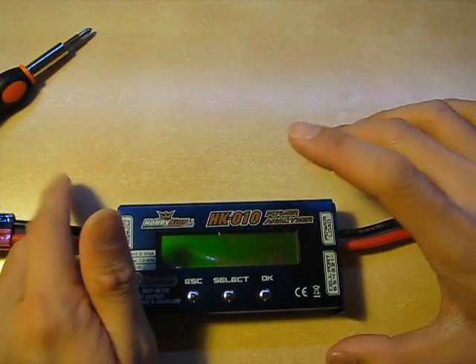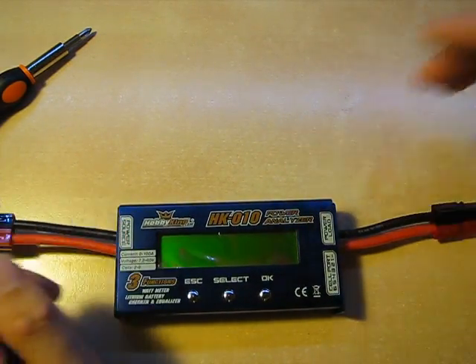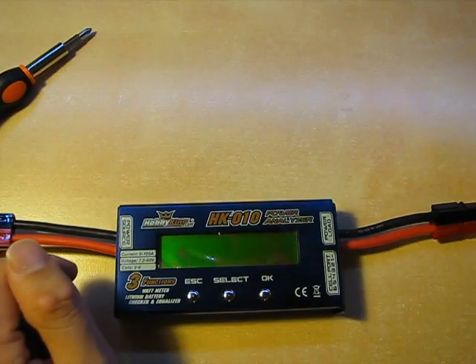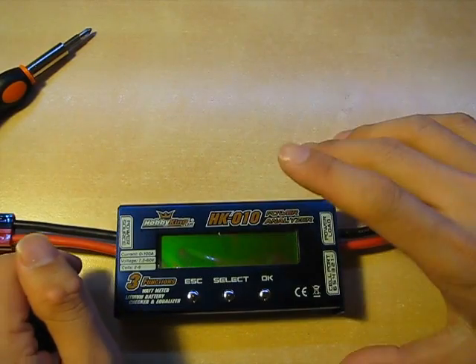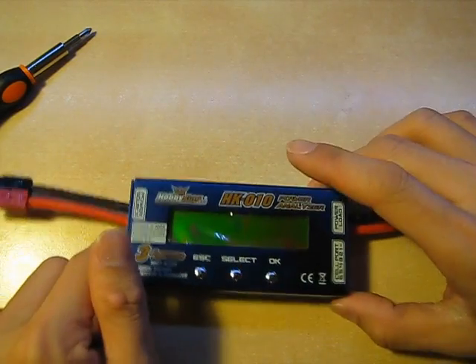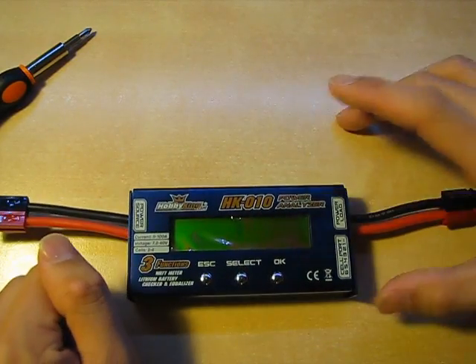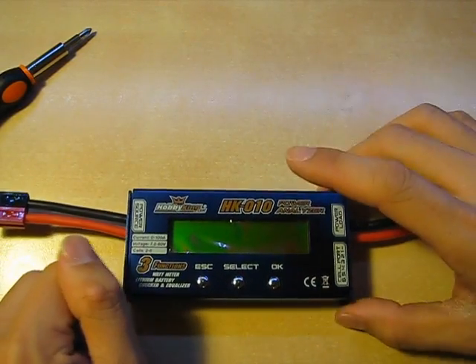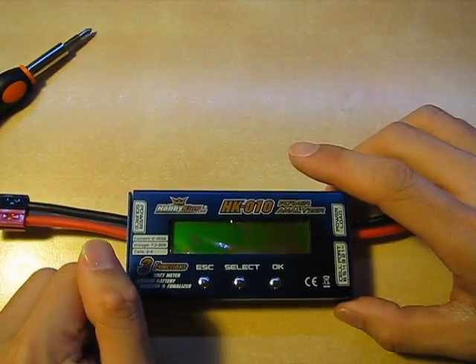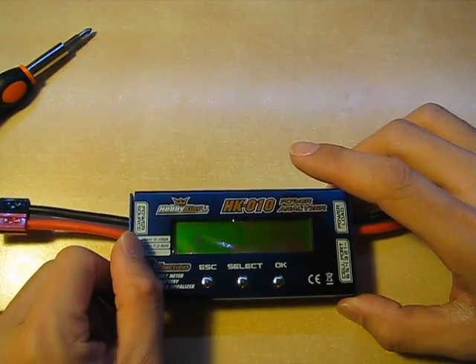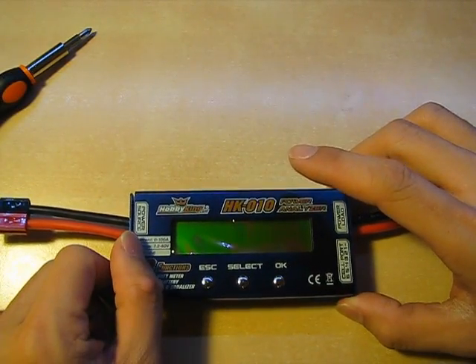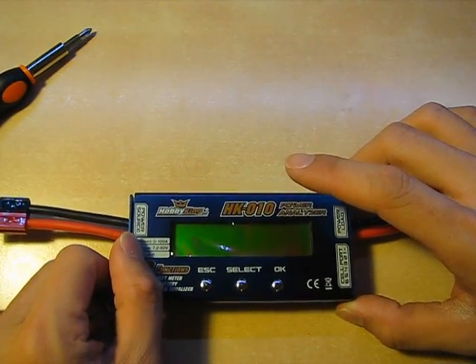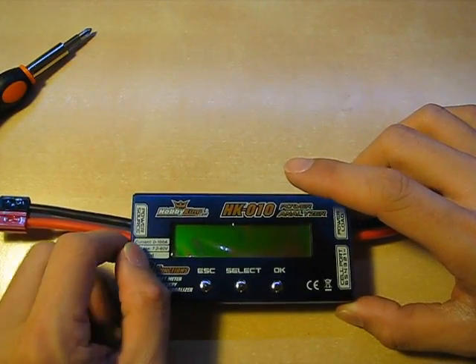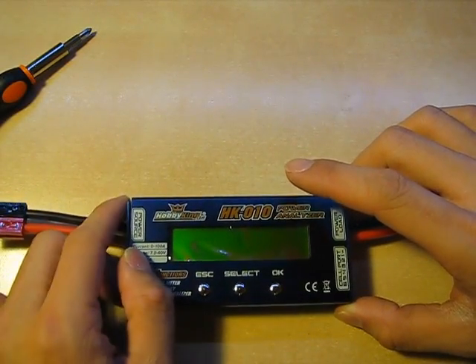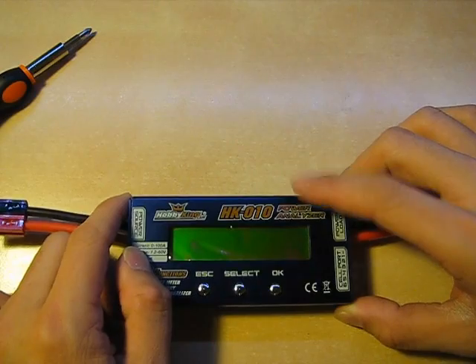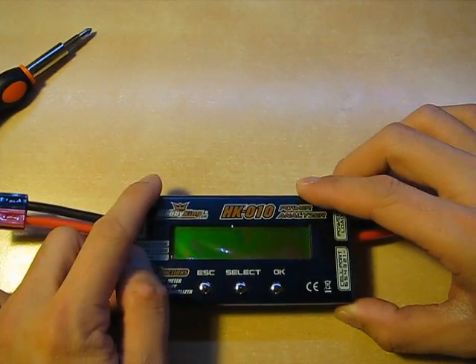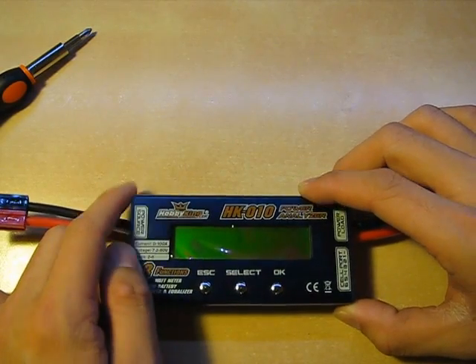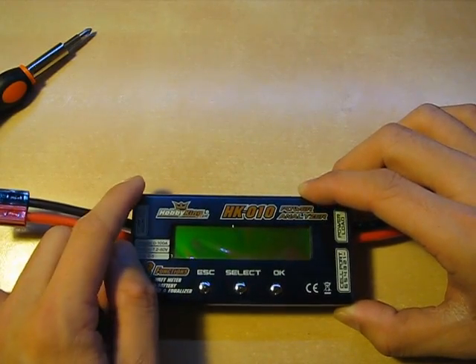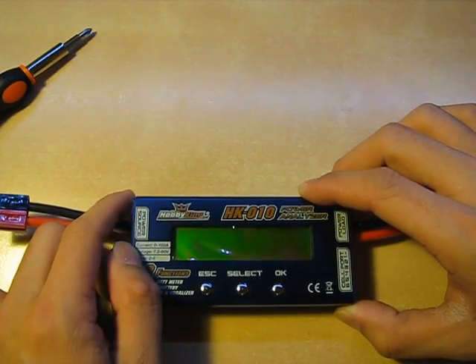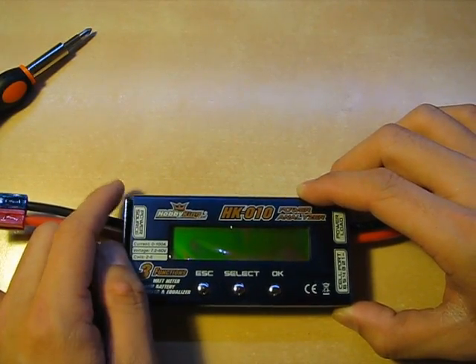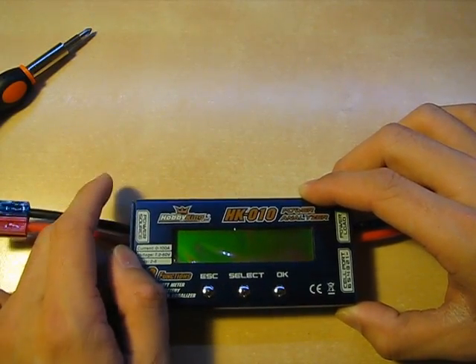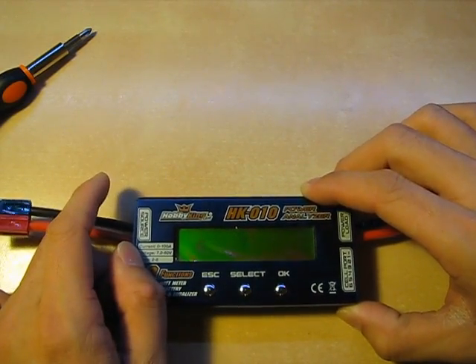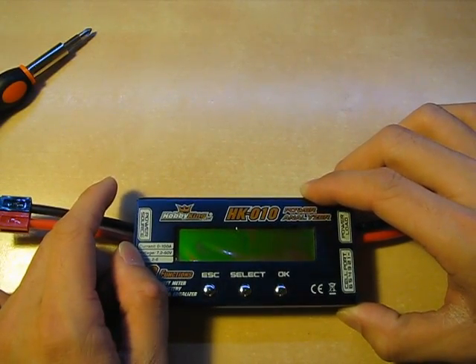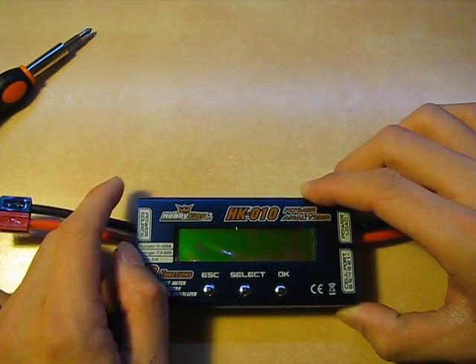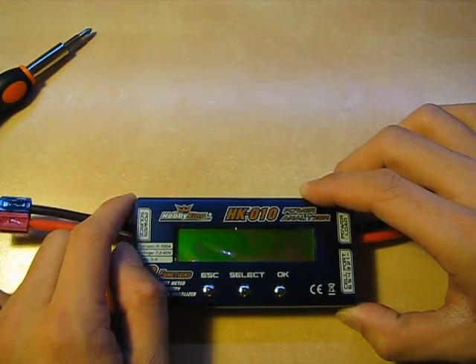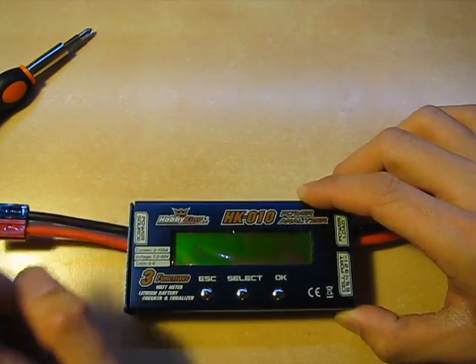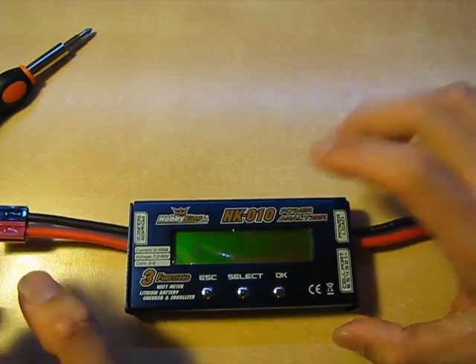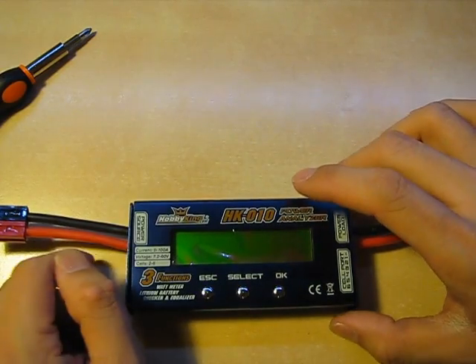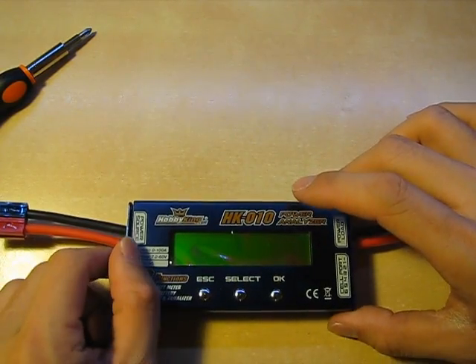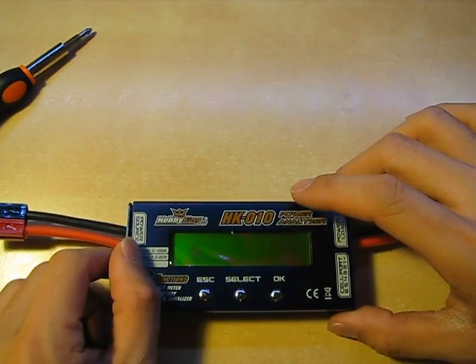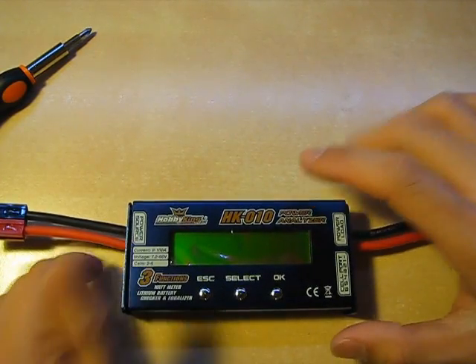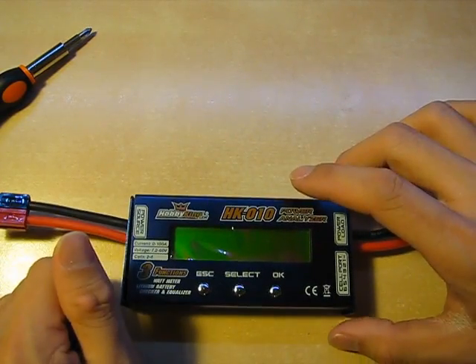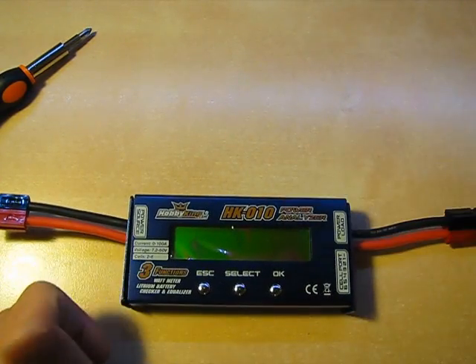Anyway, that's a review for the Hobby King HK10 Power Analyzer. Disclaimer: this was not sponsored — I did this on a whim. If you like this video, please leave comments, like the video, and subscribe.